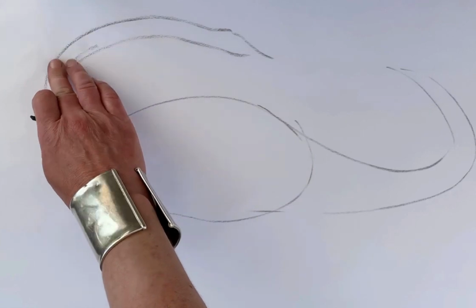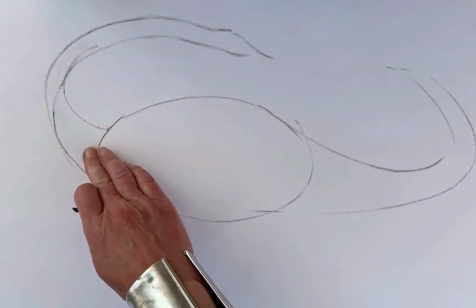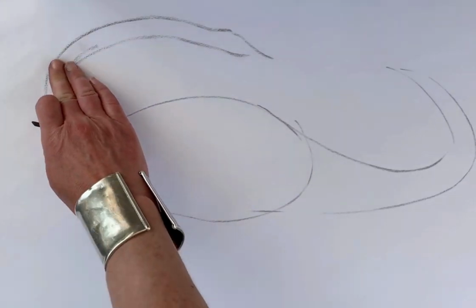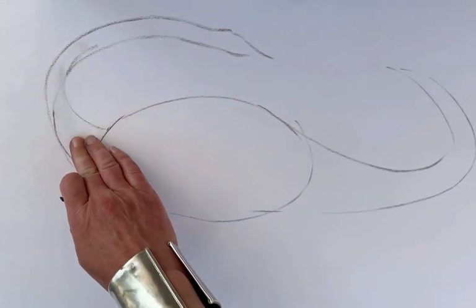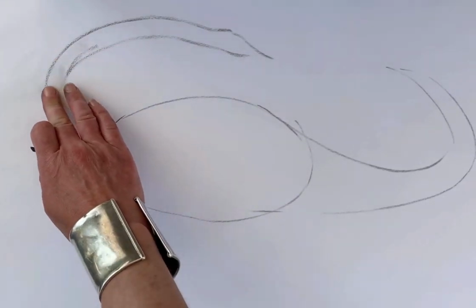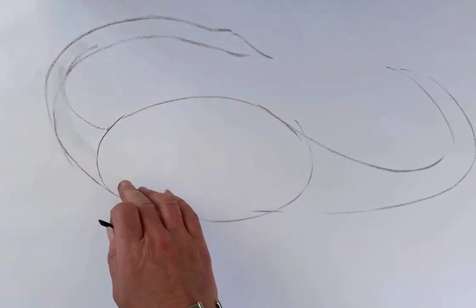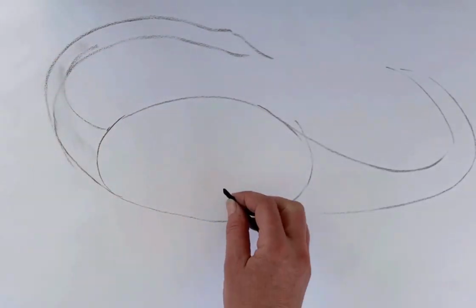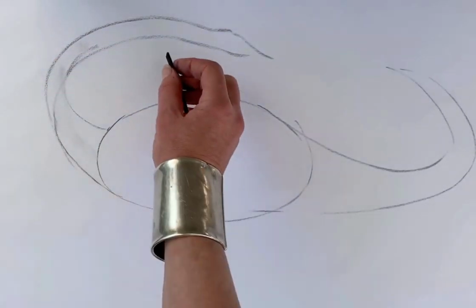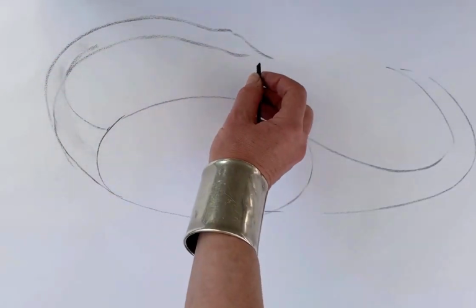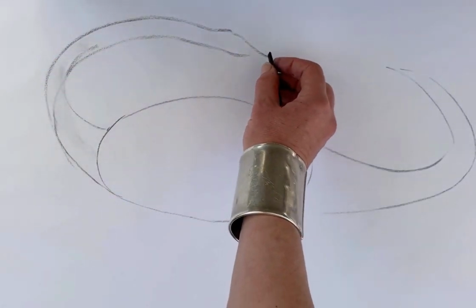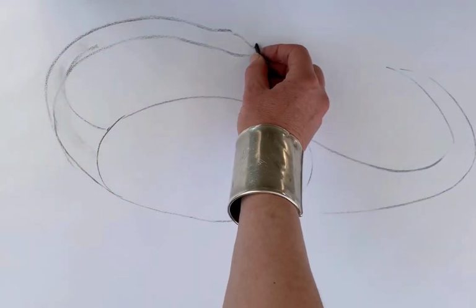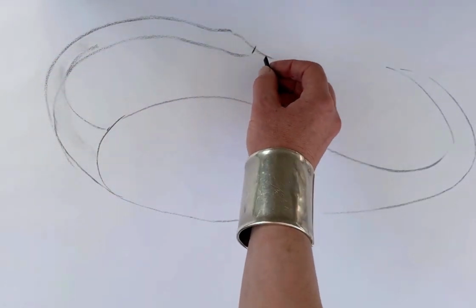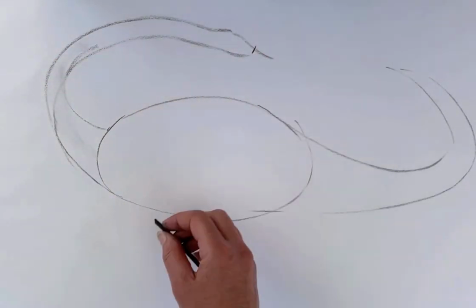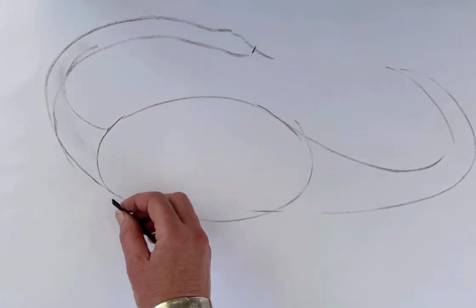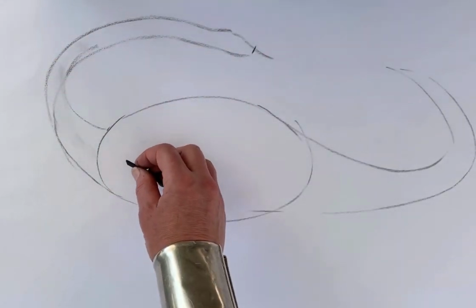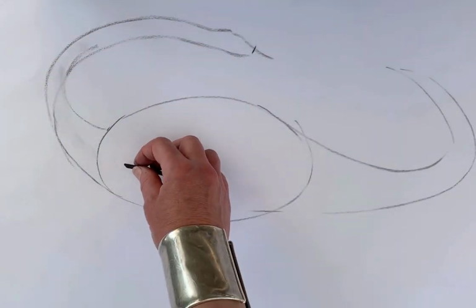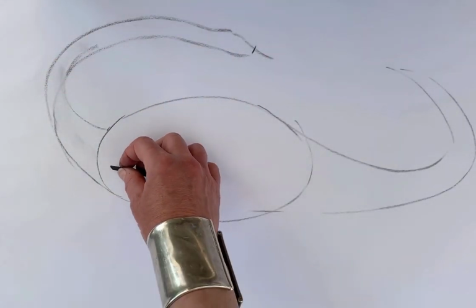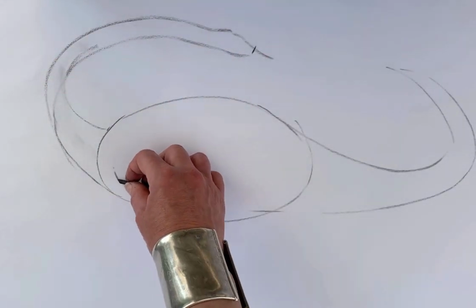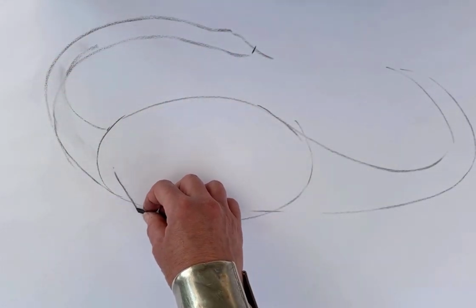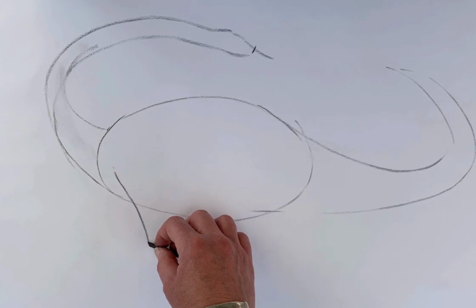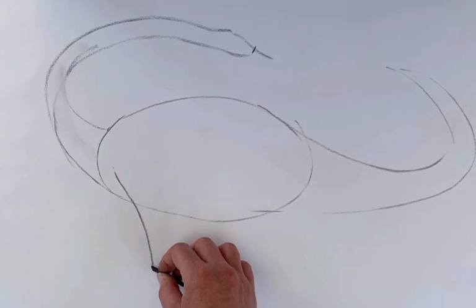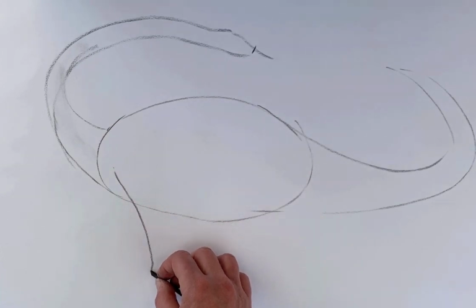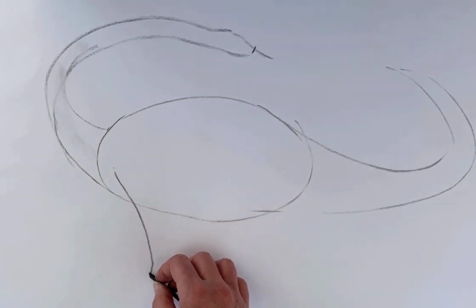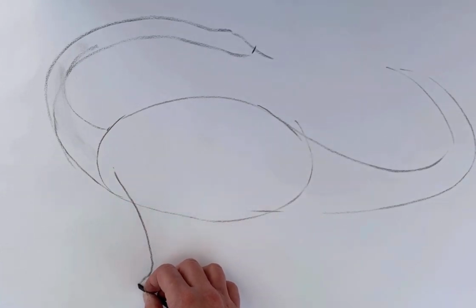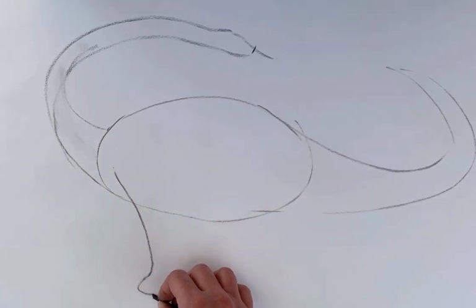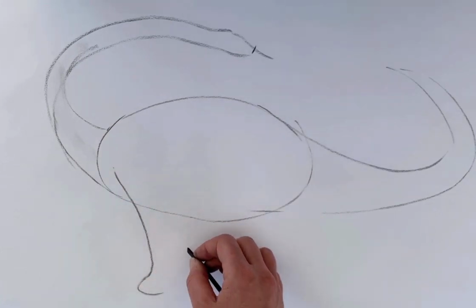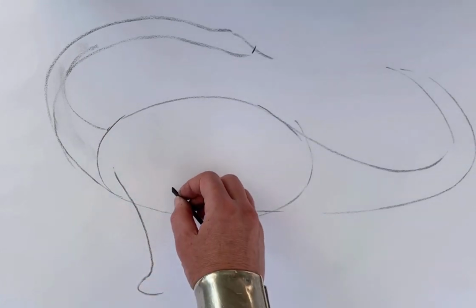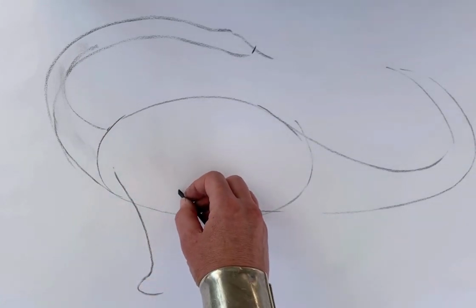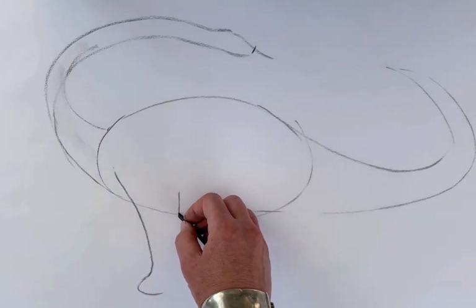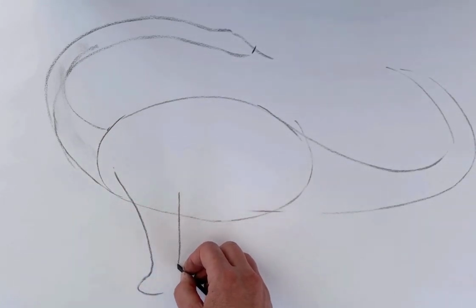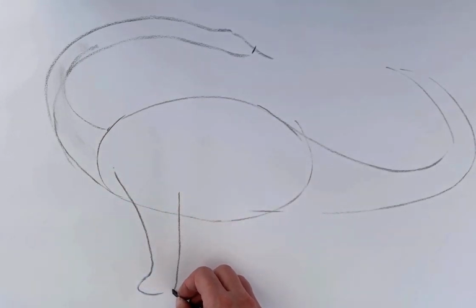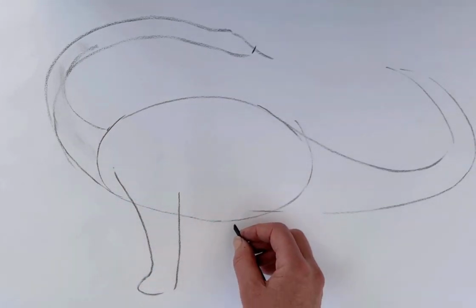I've drawn these construction lines in a very light way so that it doesn't matter if I make a mistake. They have very long legs, a bit like elephant legs.